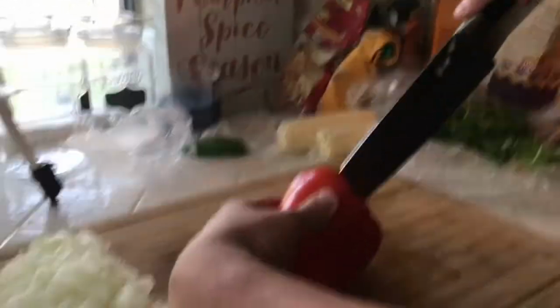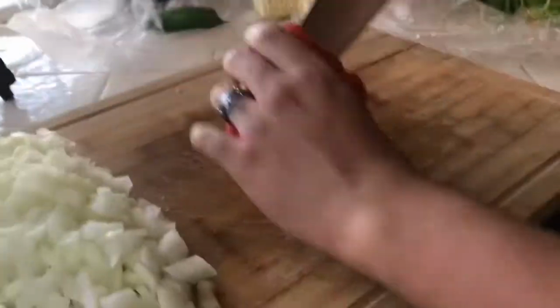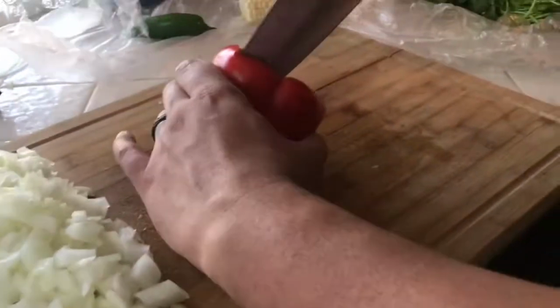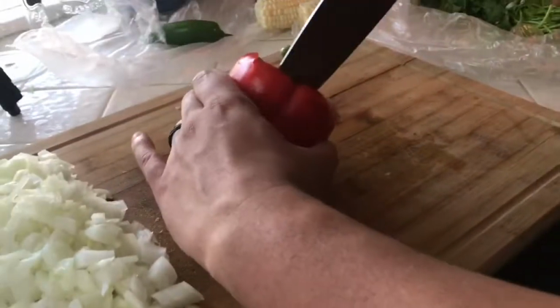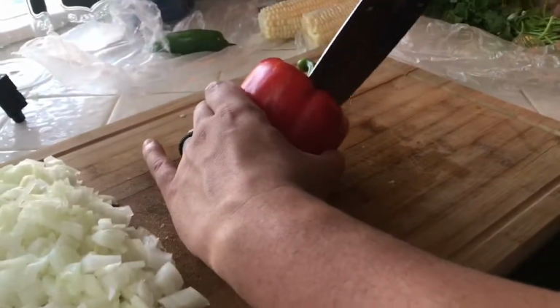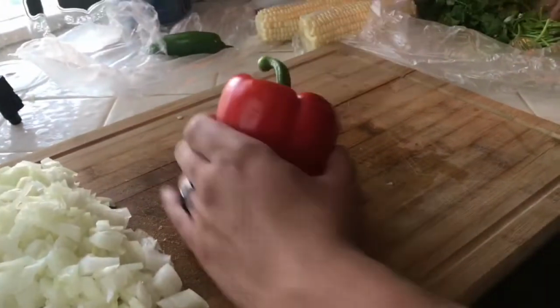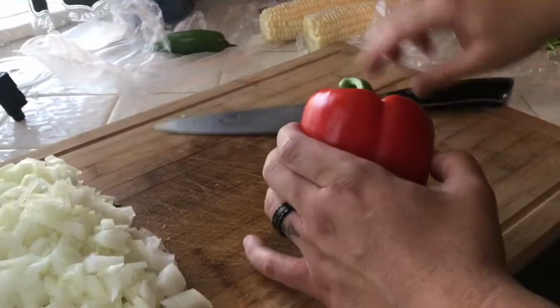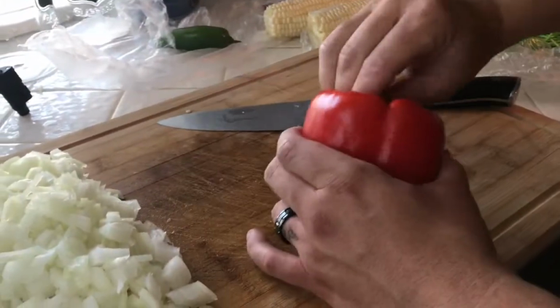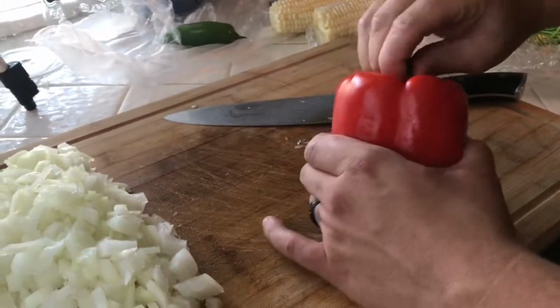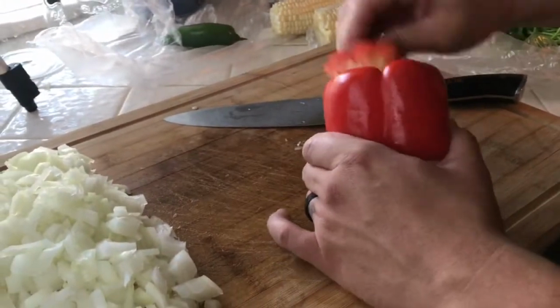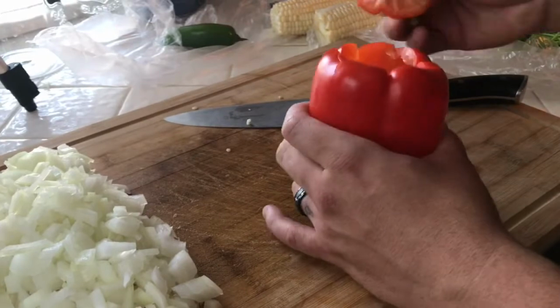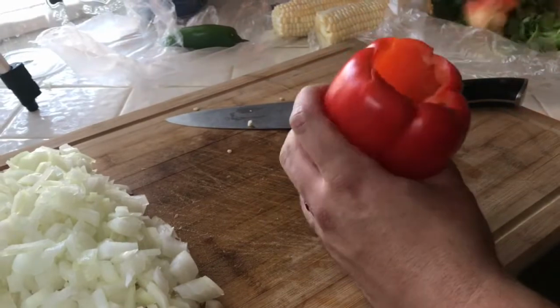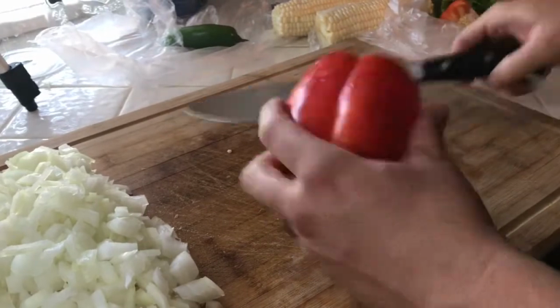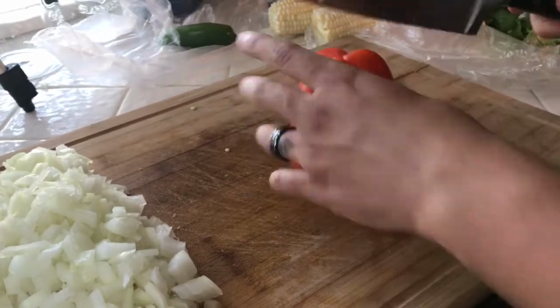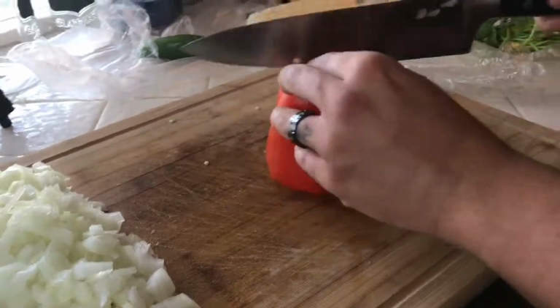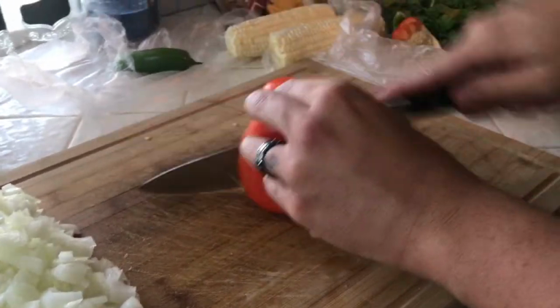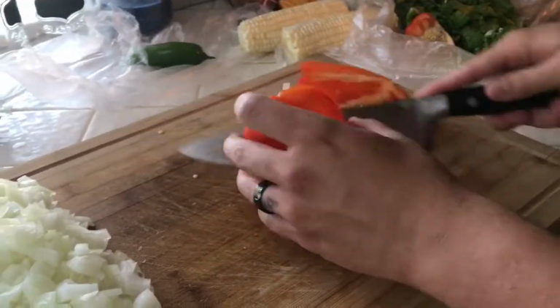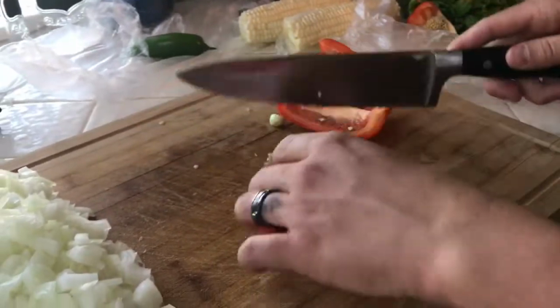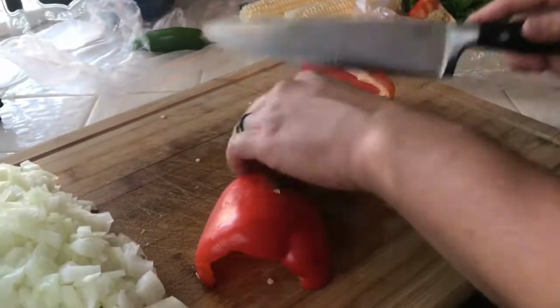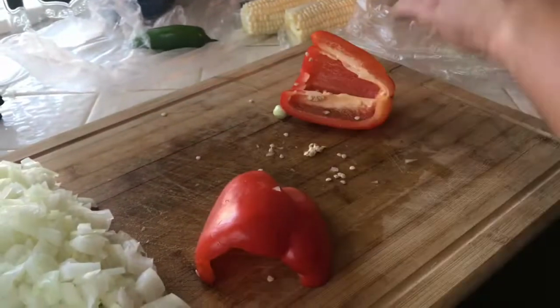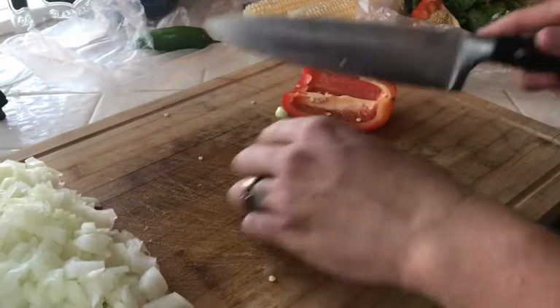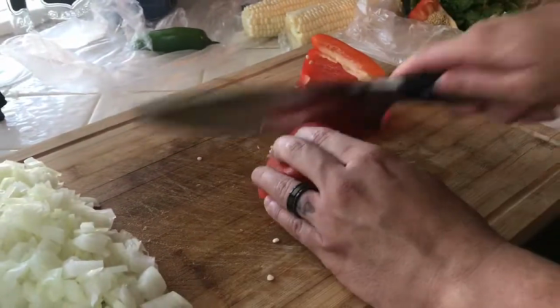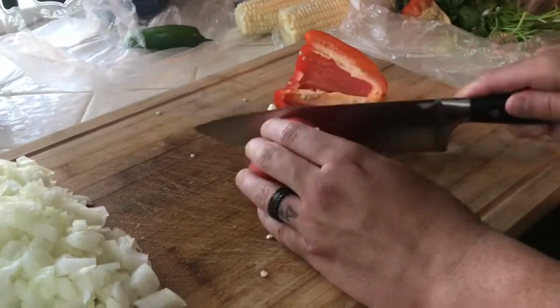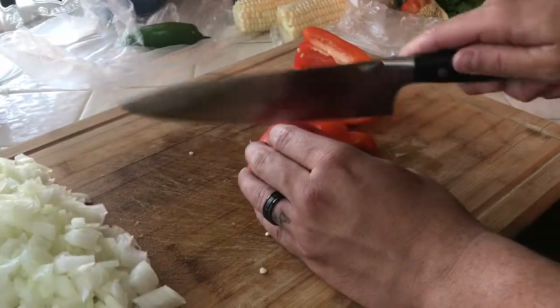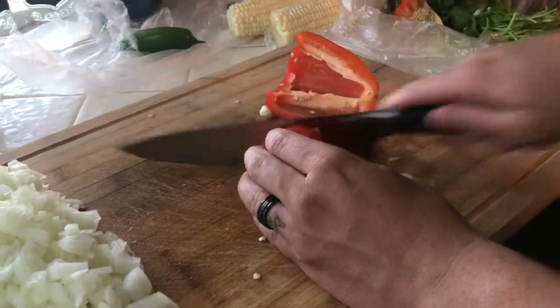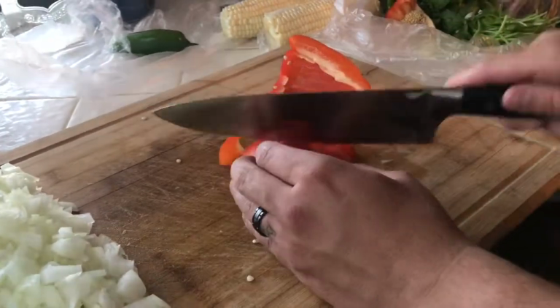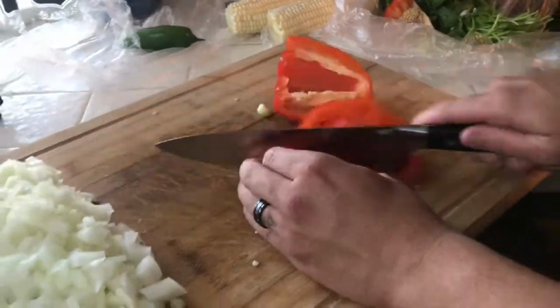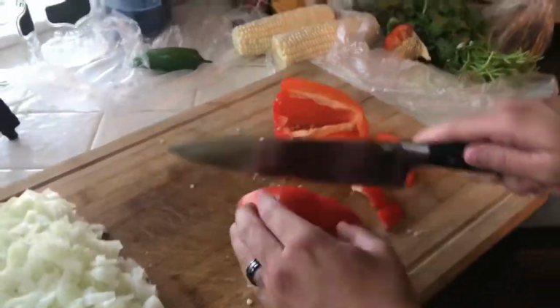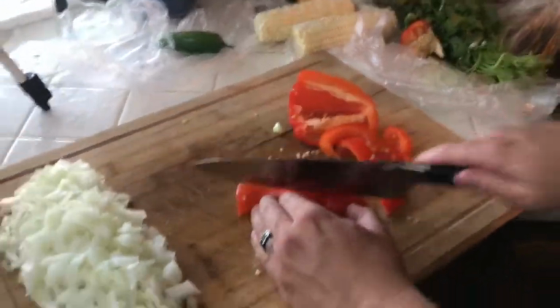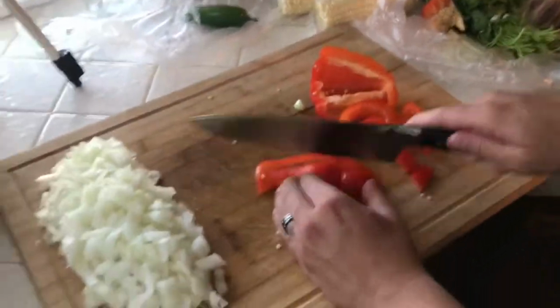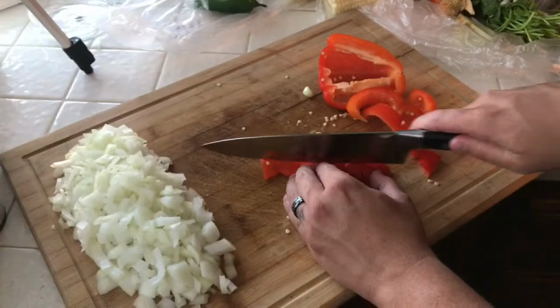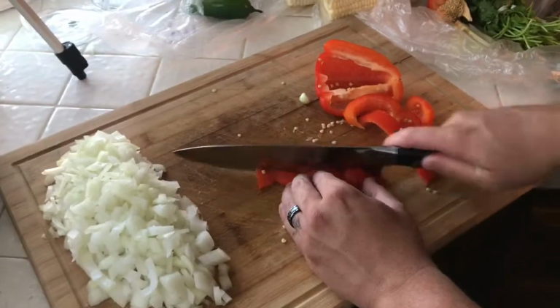Now we're gonna chop up our red bell pepper — just taking the middle out and chopping it into medium-sized pieces.